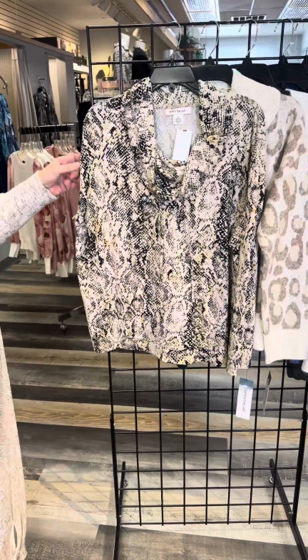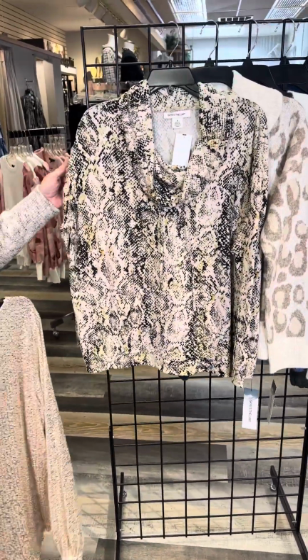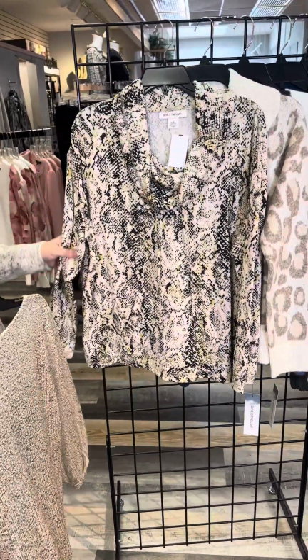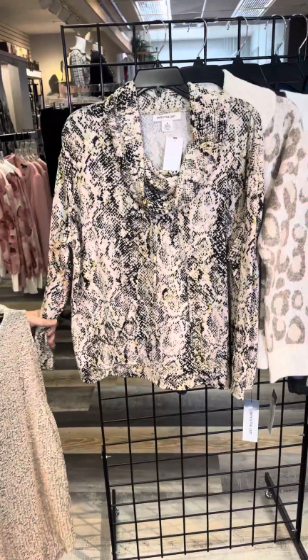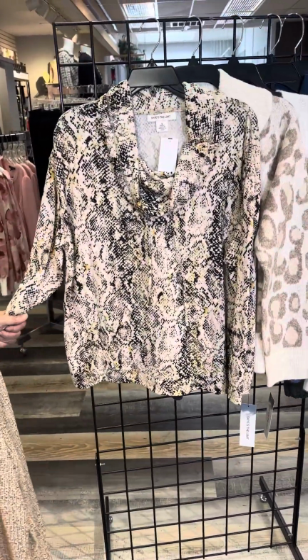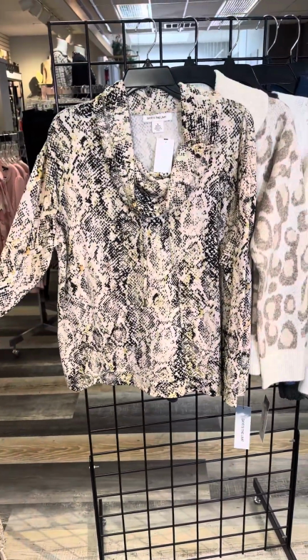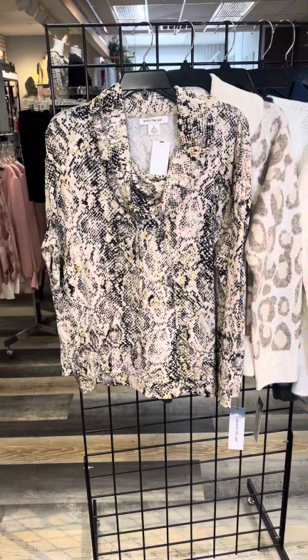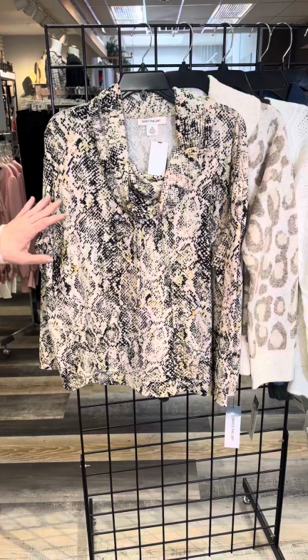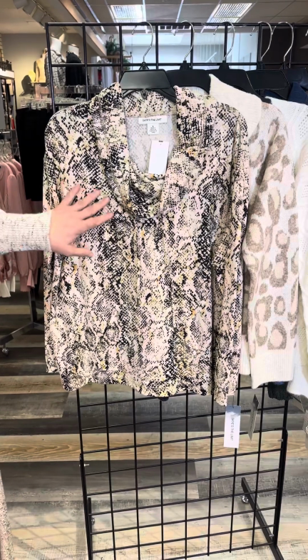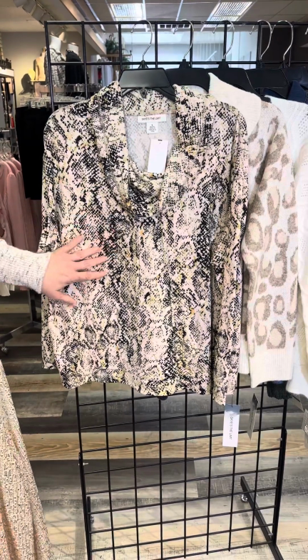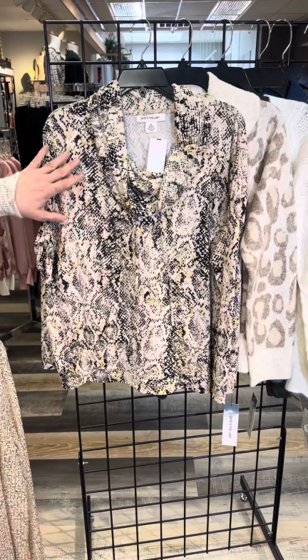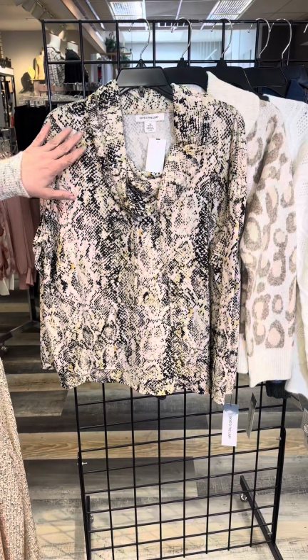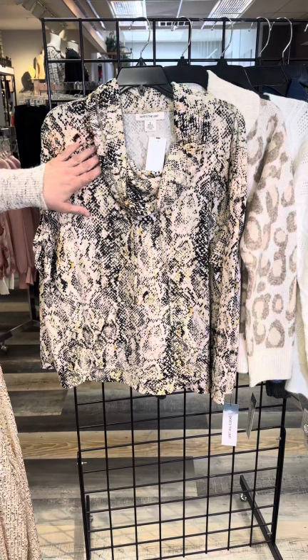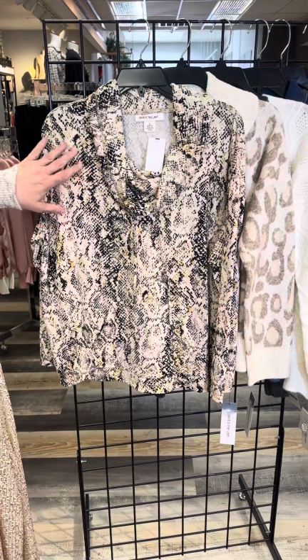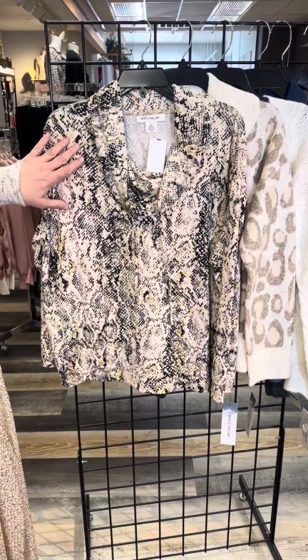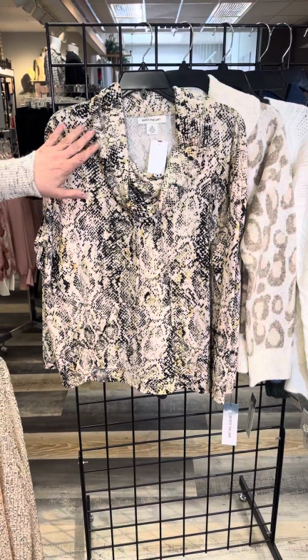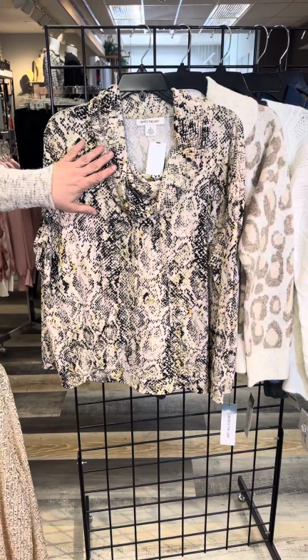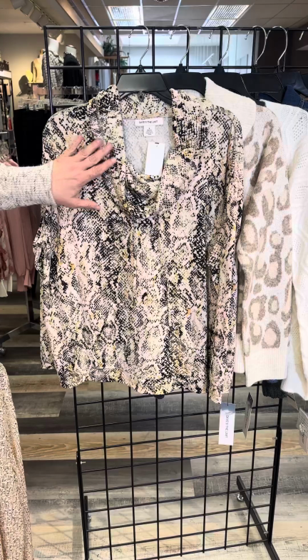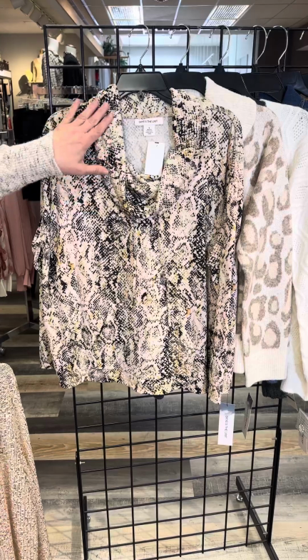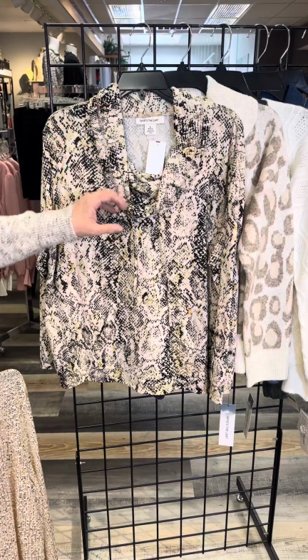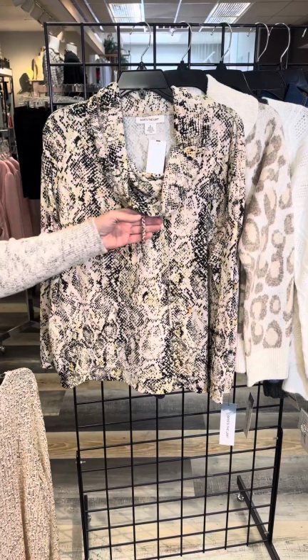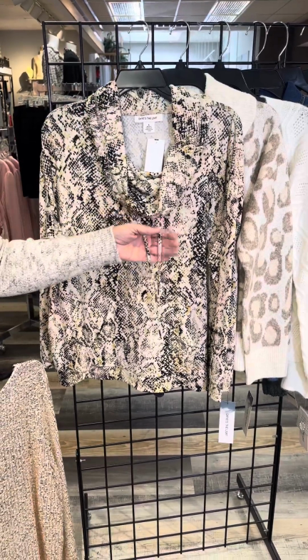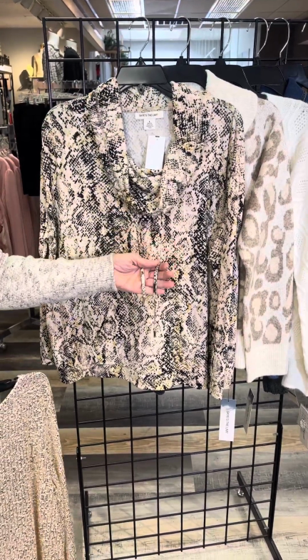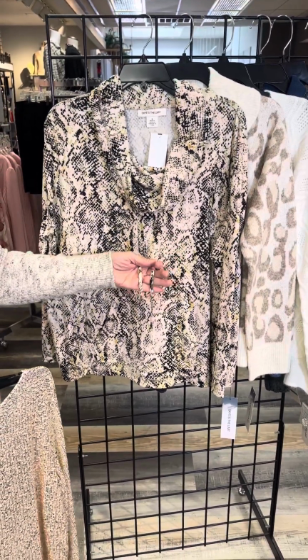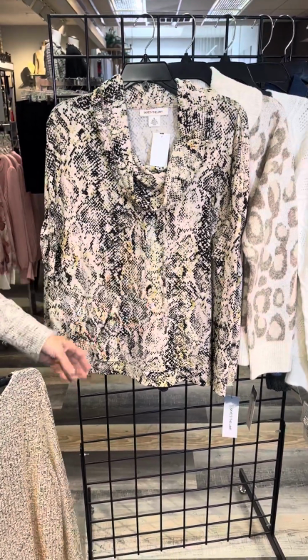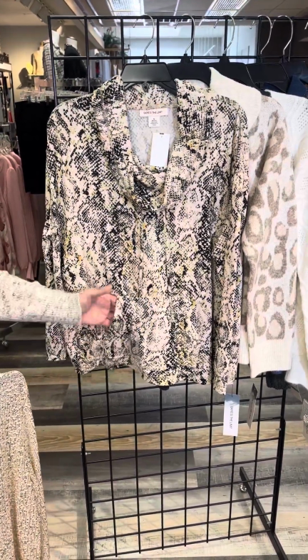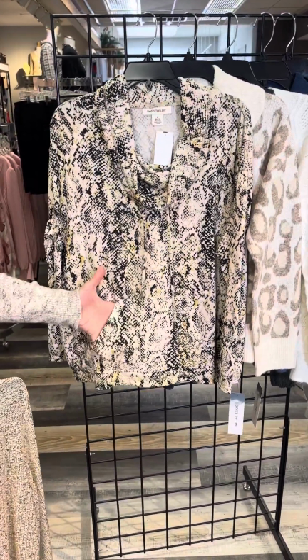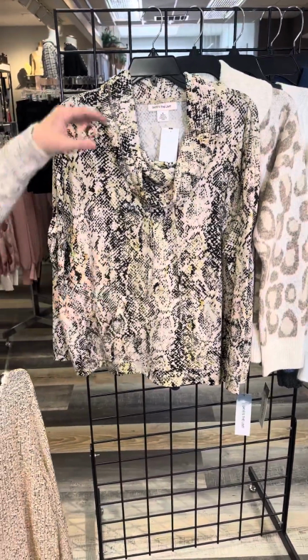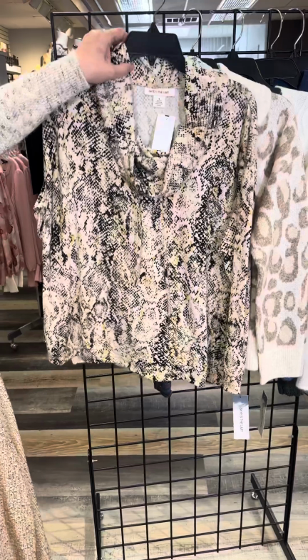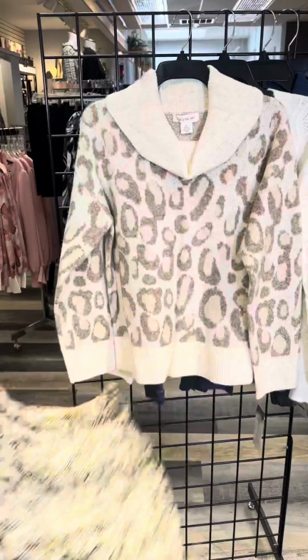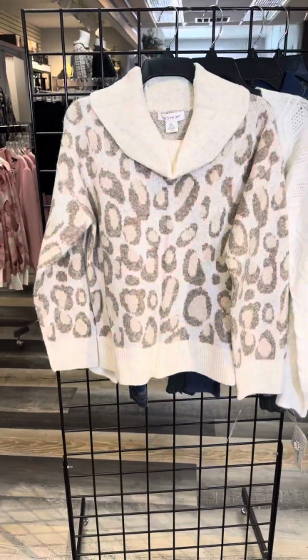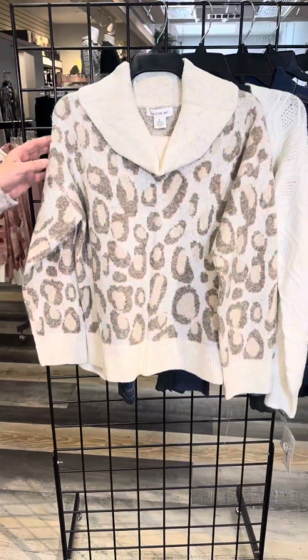This one is a little bit more casual. We've got this wonderful snakeskin pattern — a rich cream and gold with black accents. You've got a cowl neck that's longer with drawstrings and a kangaroo pocket. I love this sweater too.